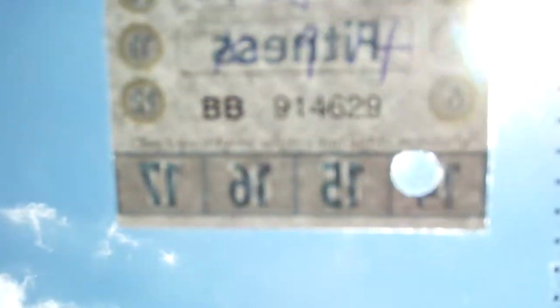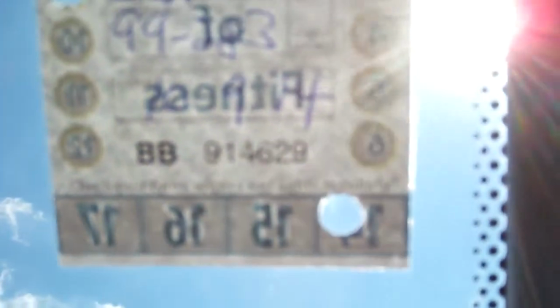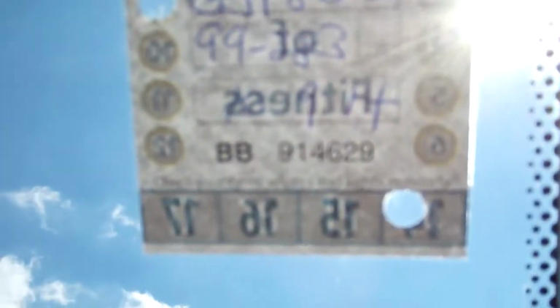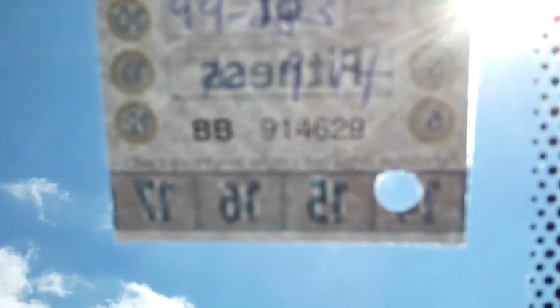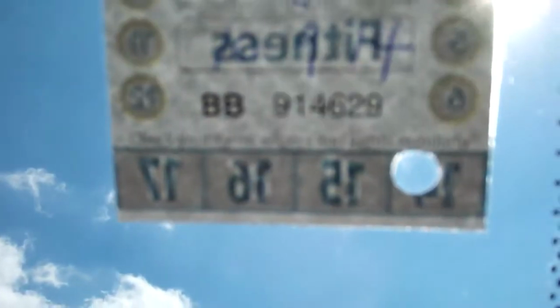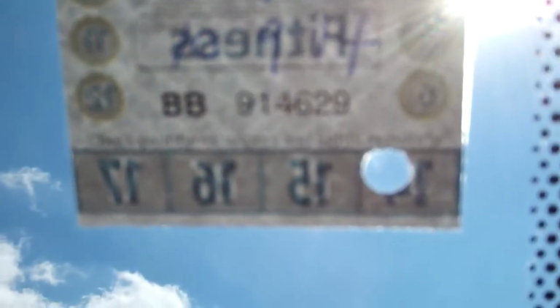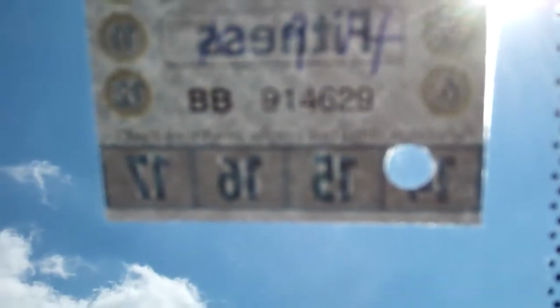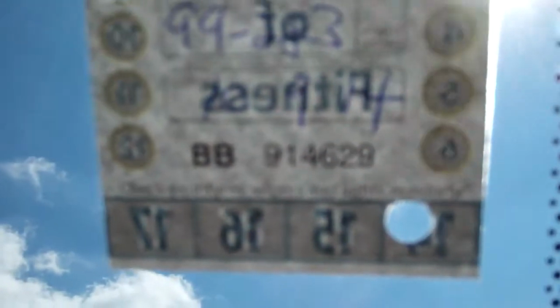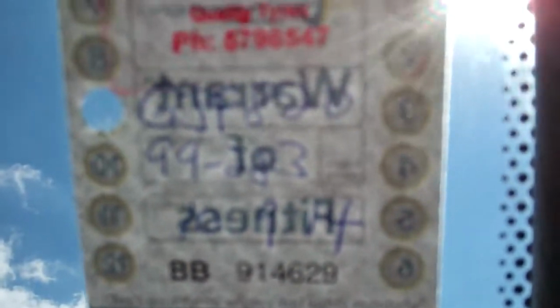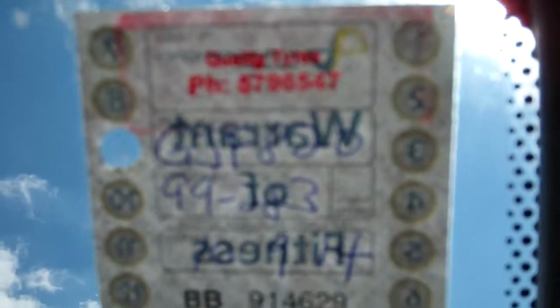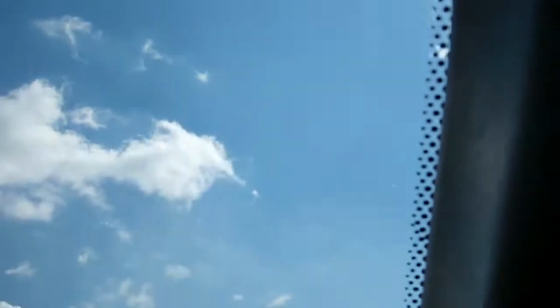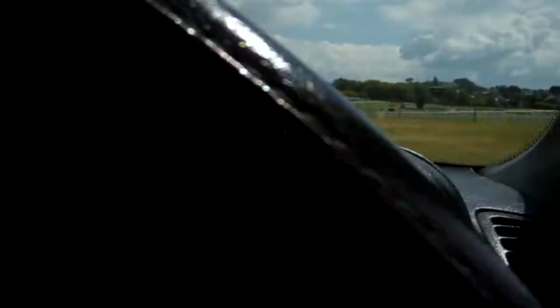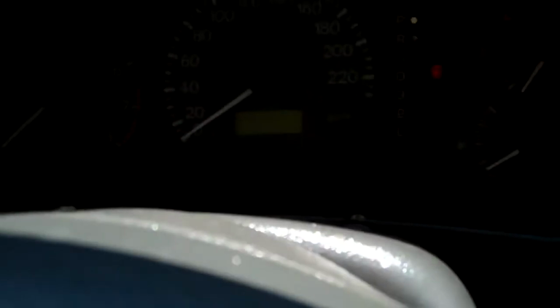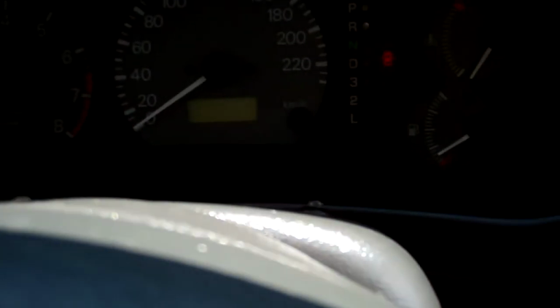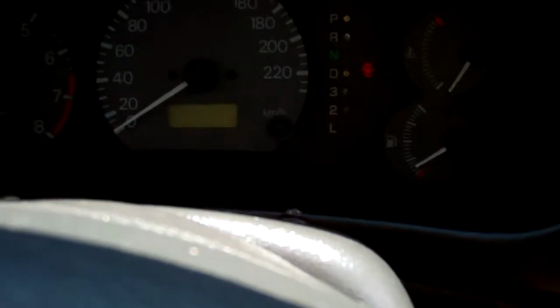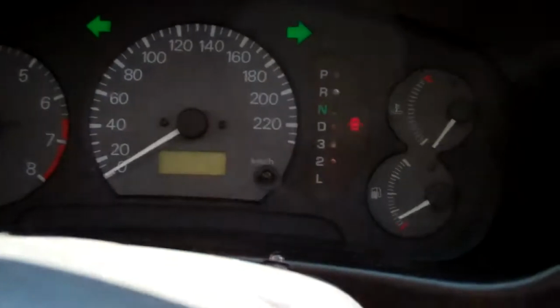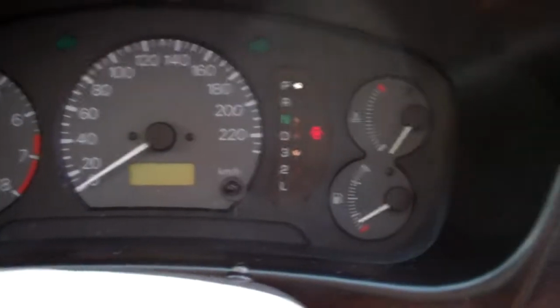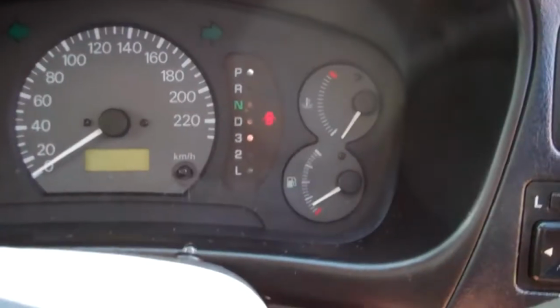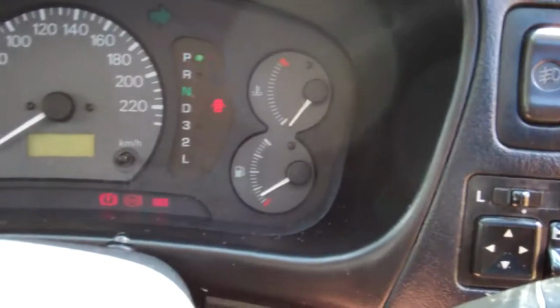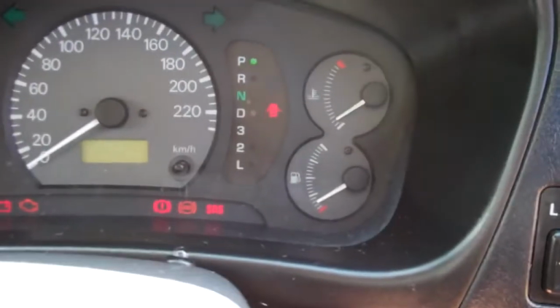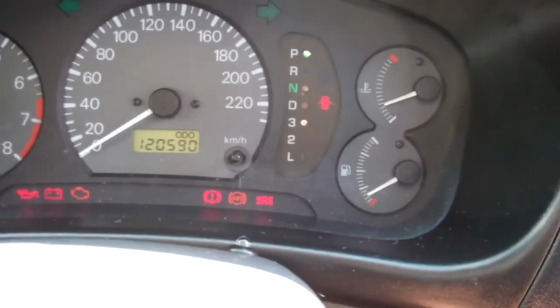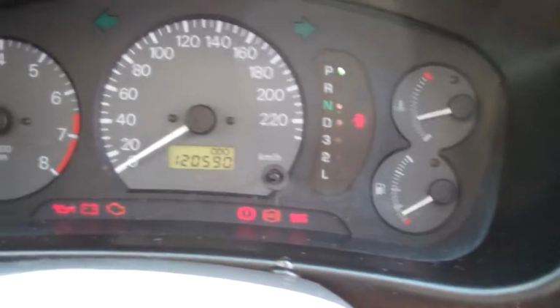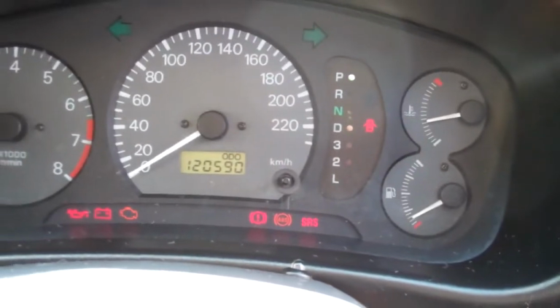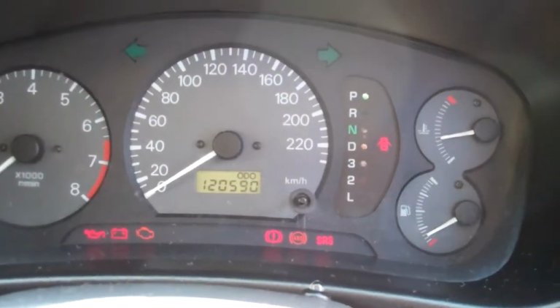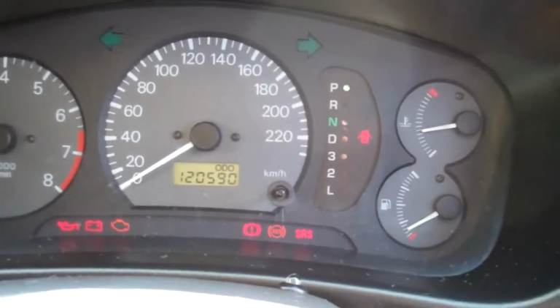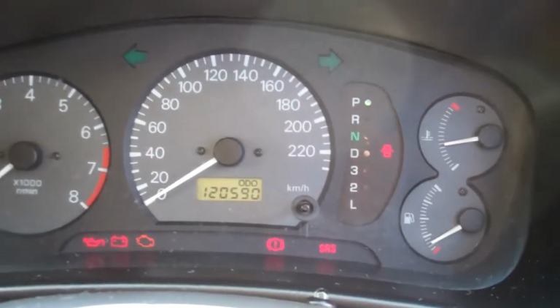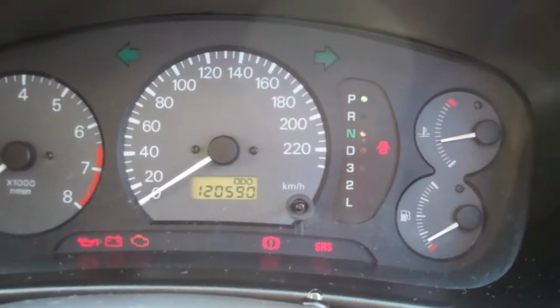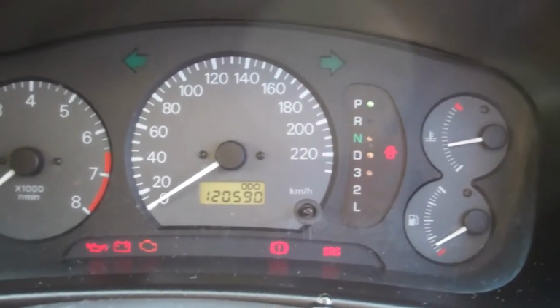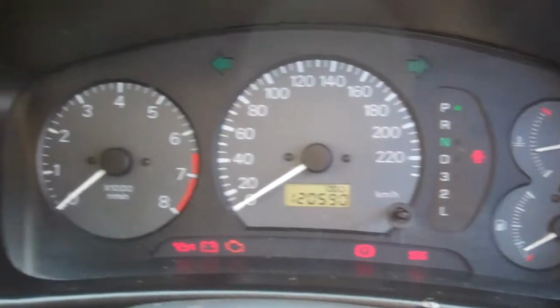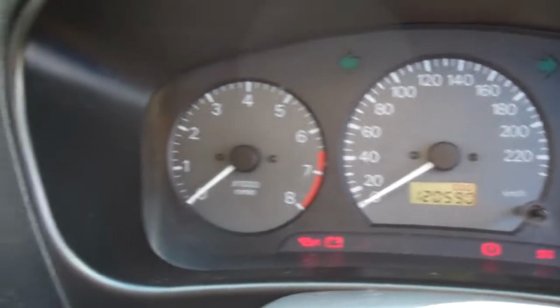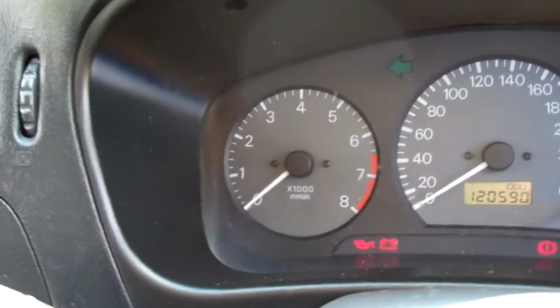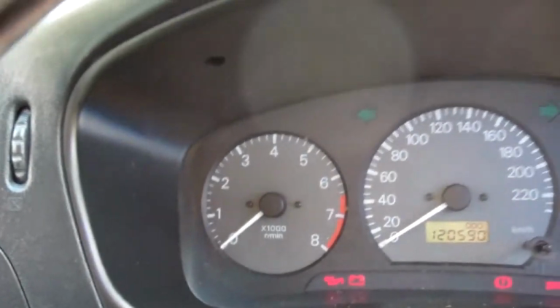Great warrant through to the 9th month 2014. ABS — good safety feature. And it's only done 120,000 Ks. Good stuff.